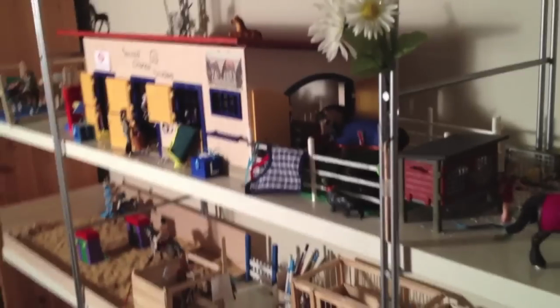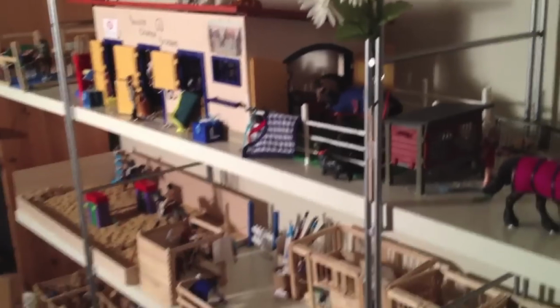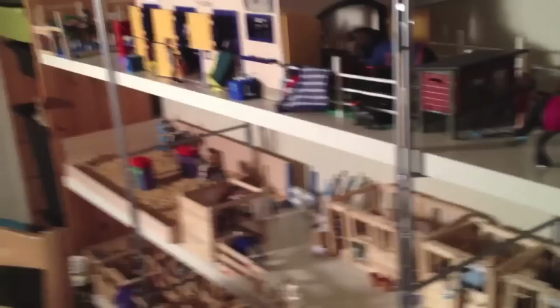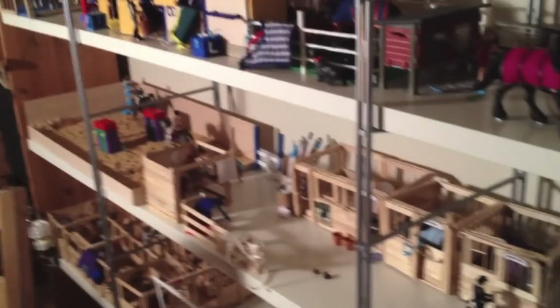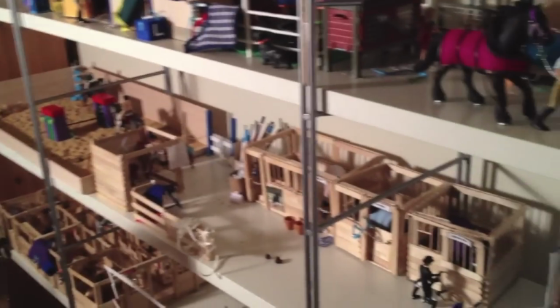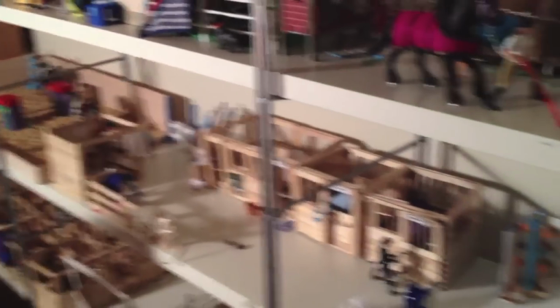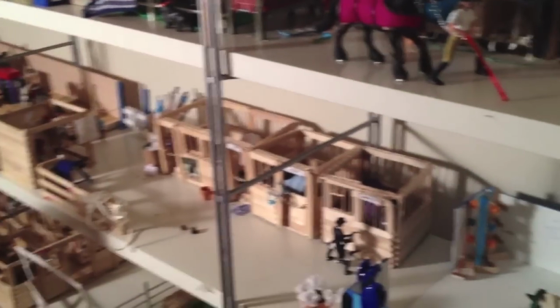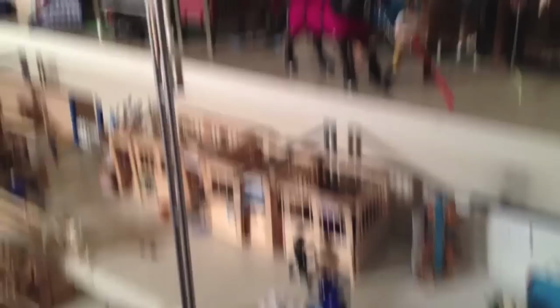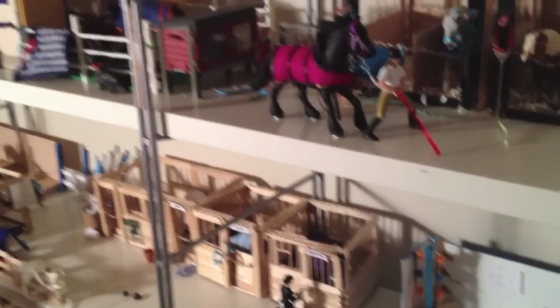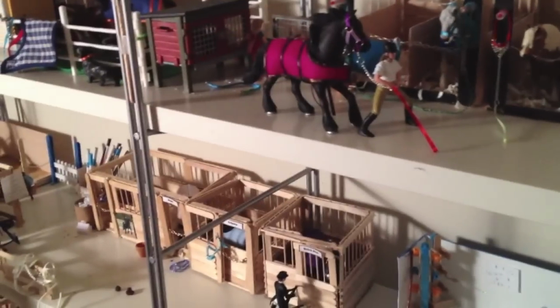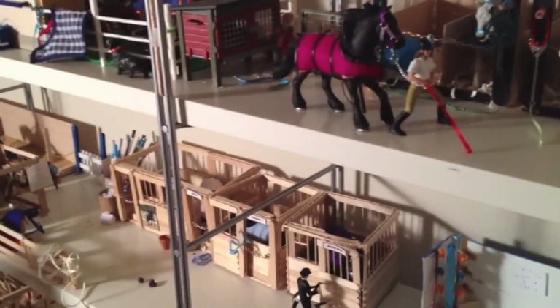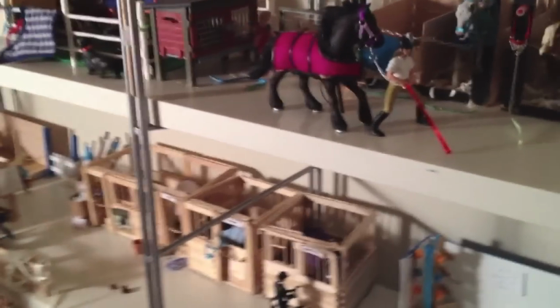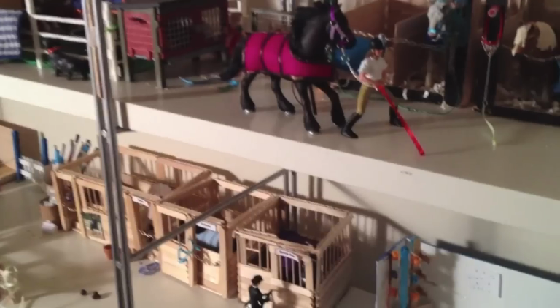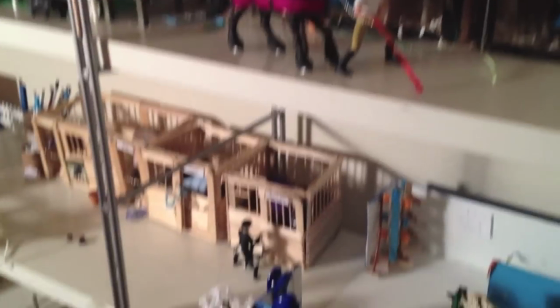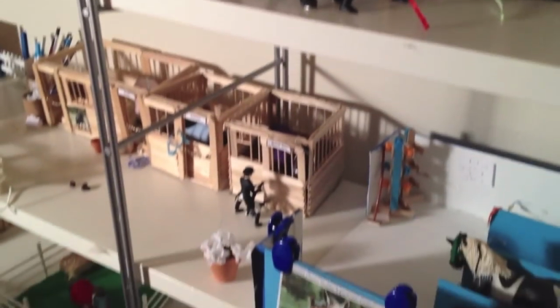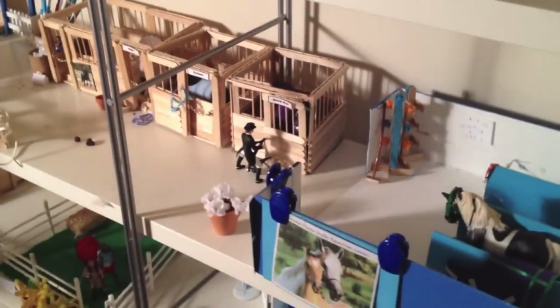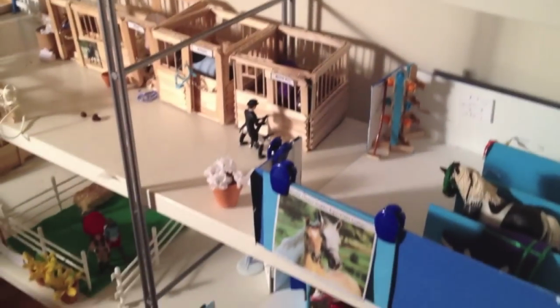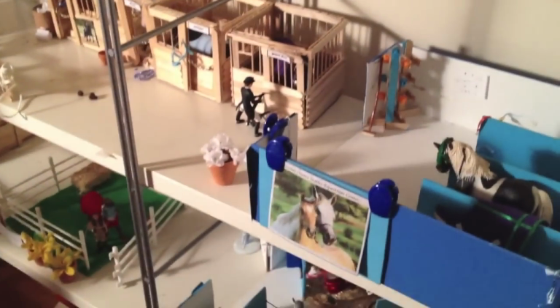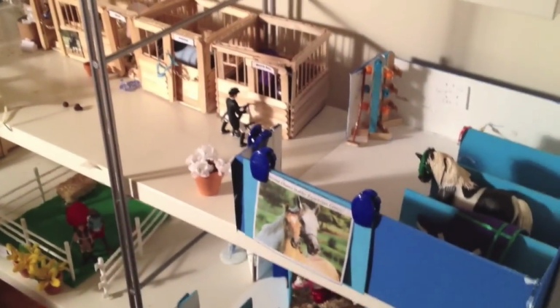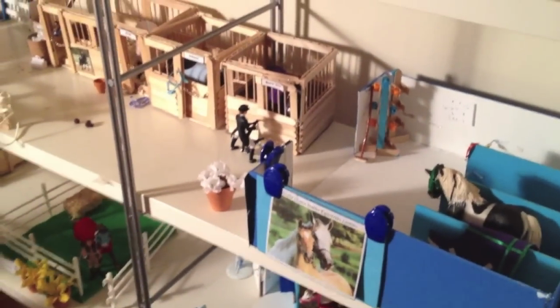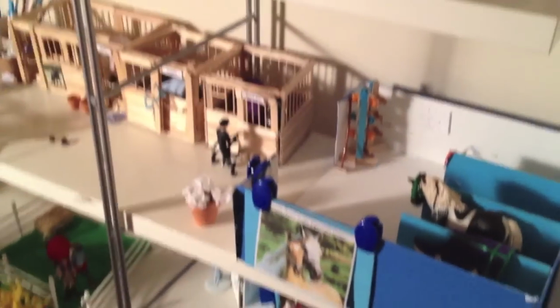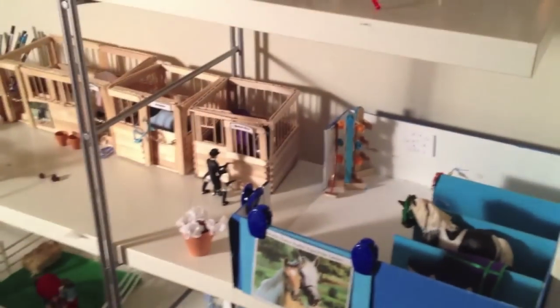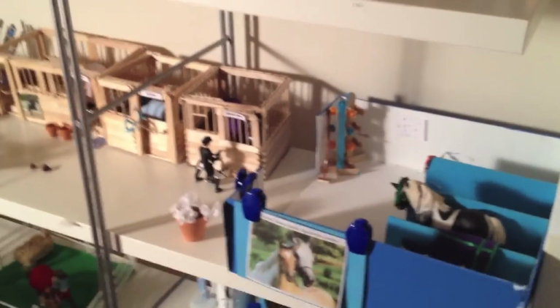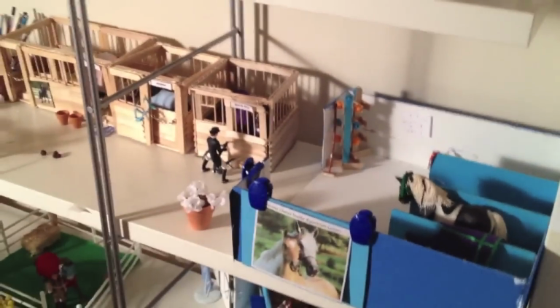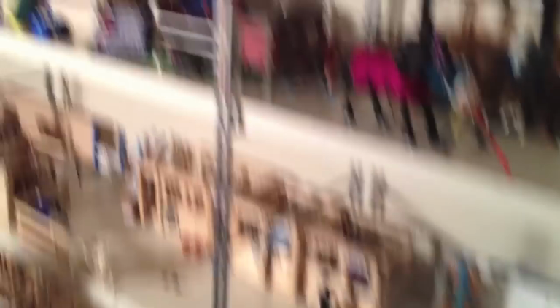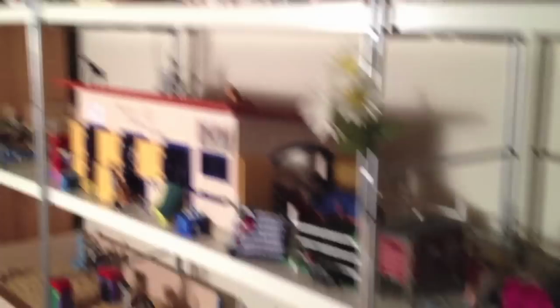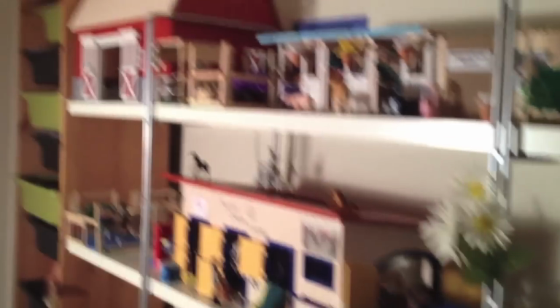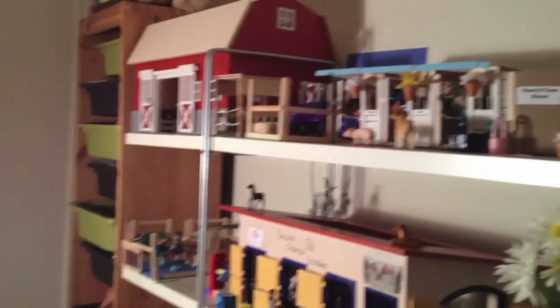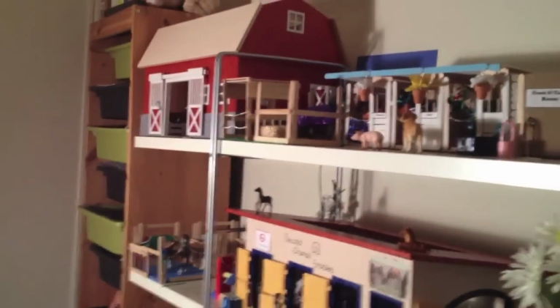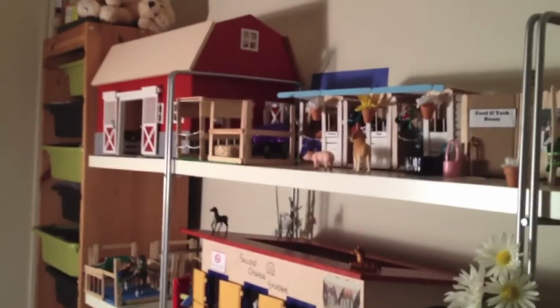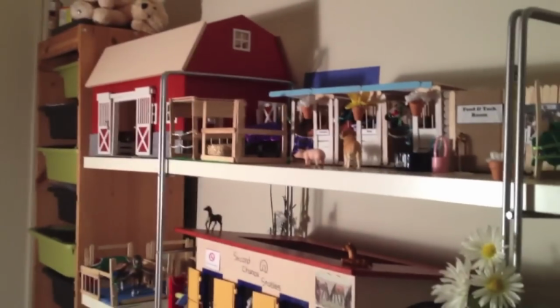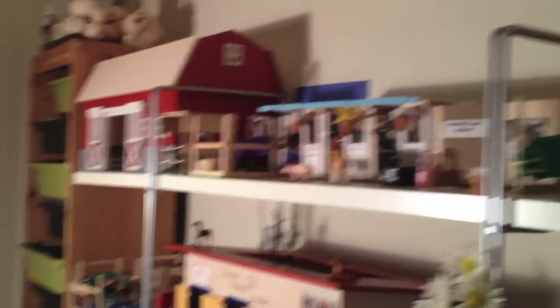So this is my updated barn tour. It is currently very late — it's like 12. But because I love you guys and because I do enjoy doing these, I will give you an updated barn tour of Second Chance Stables.